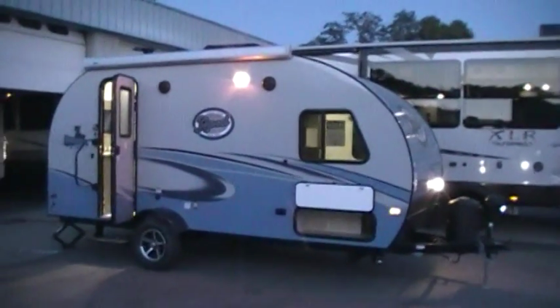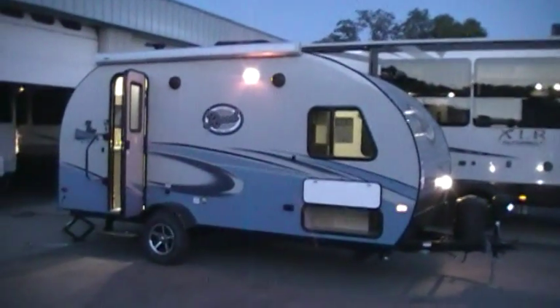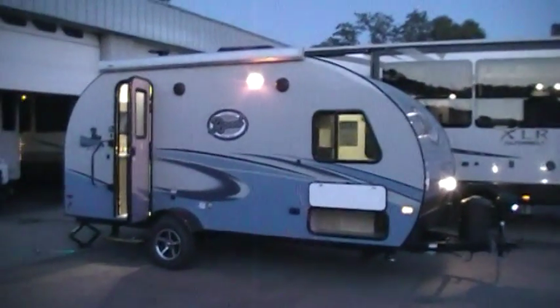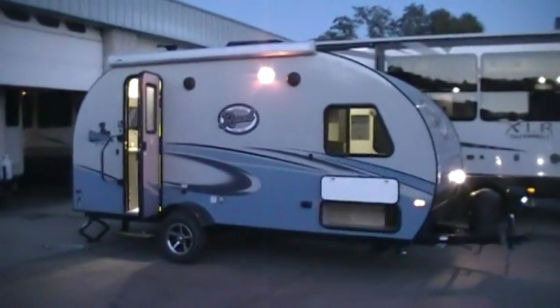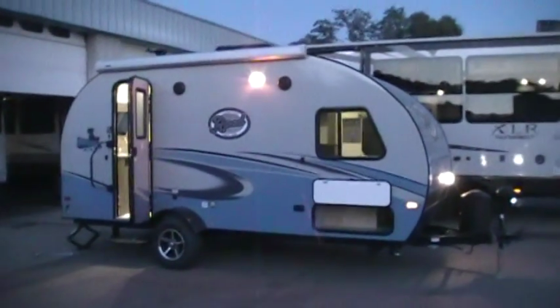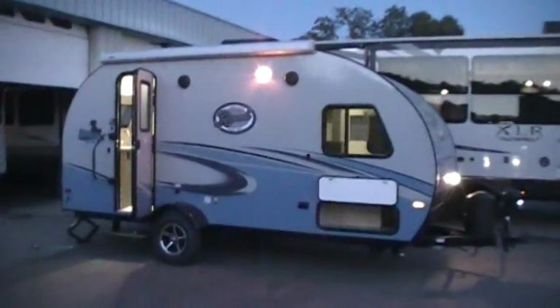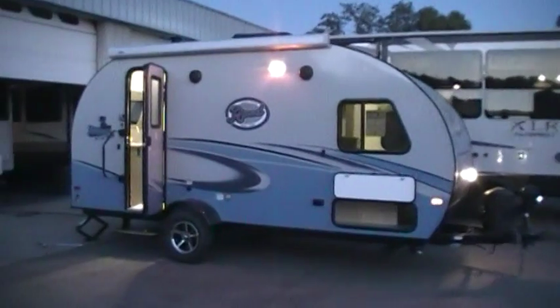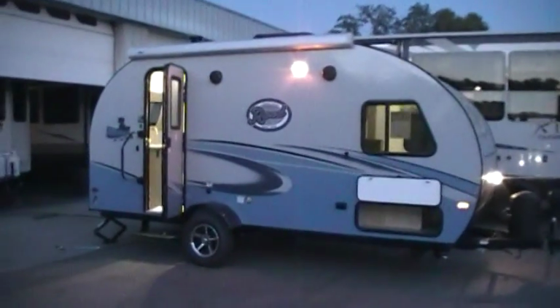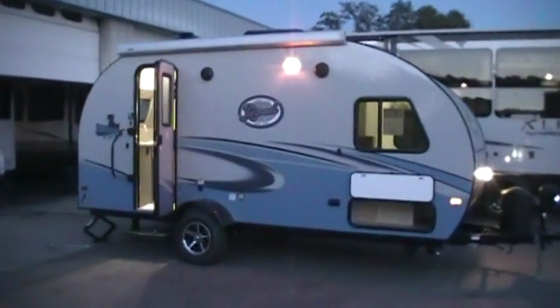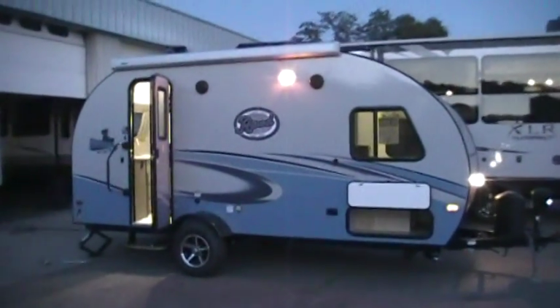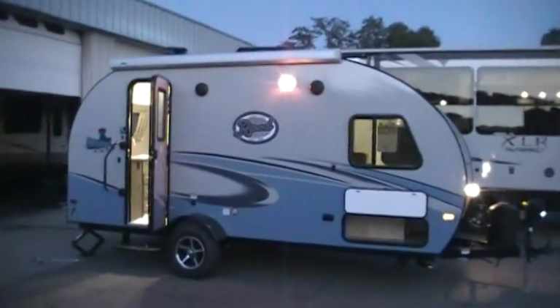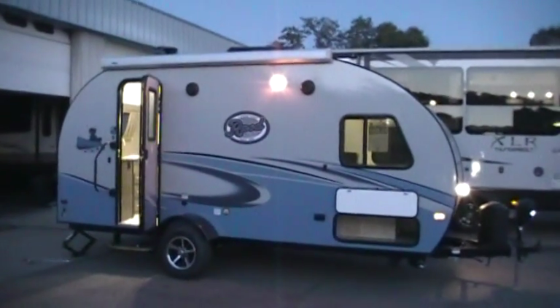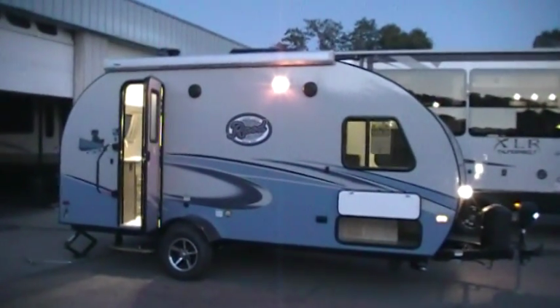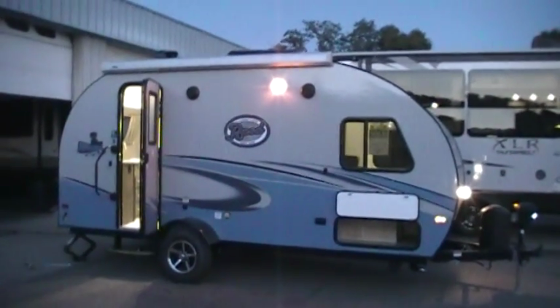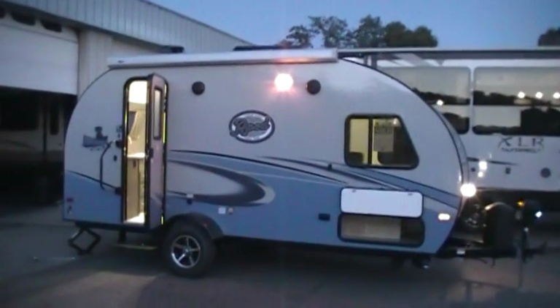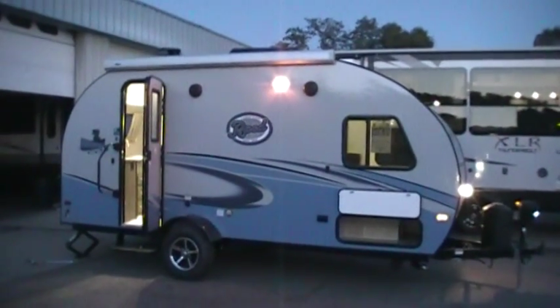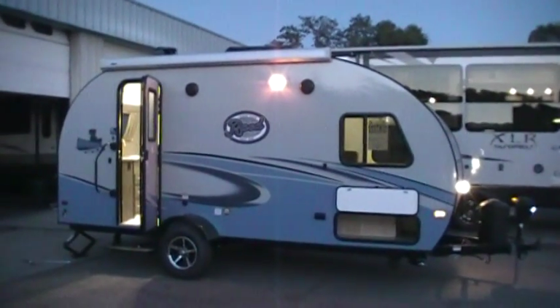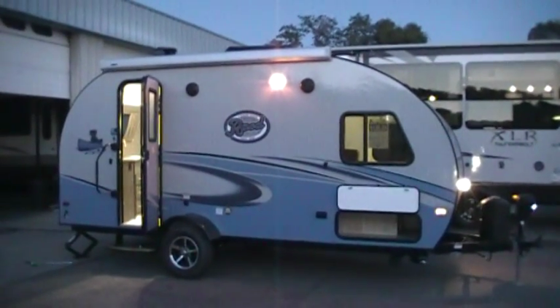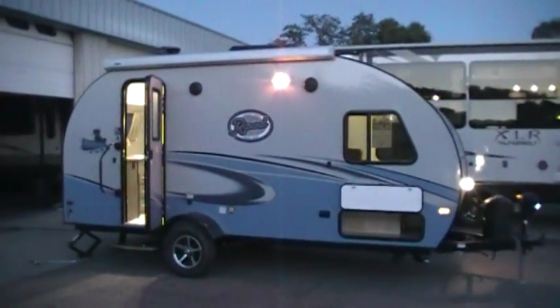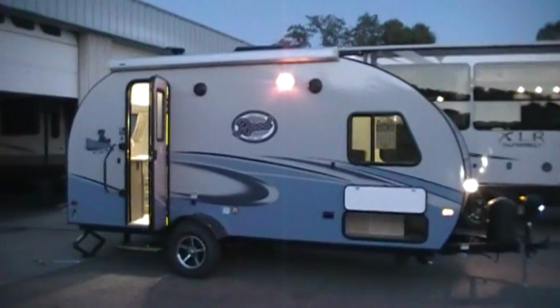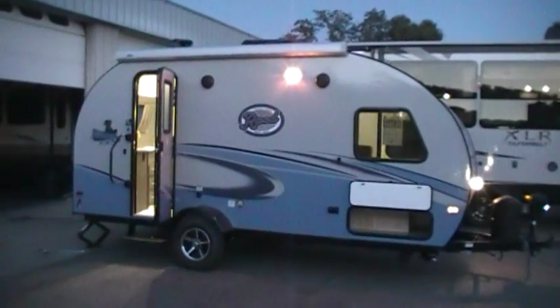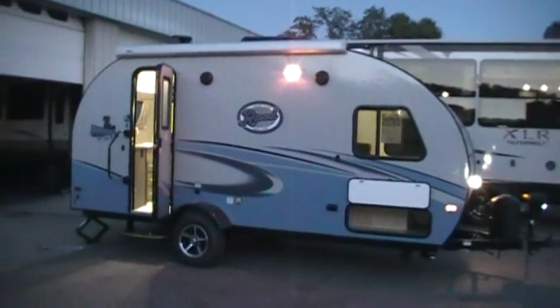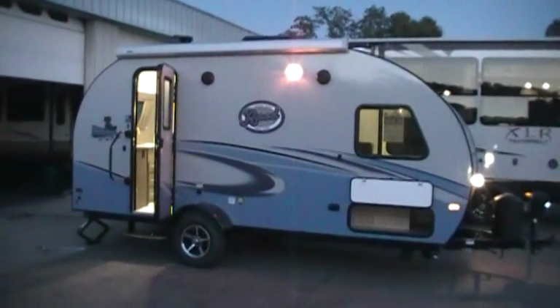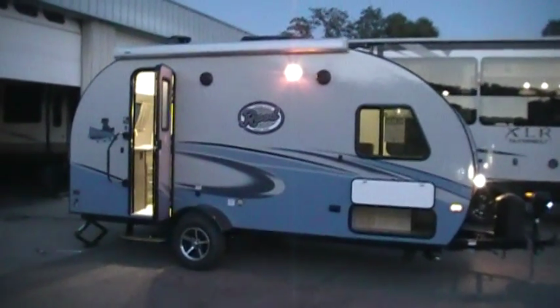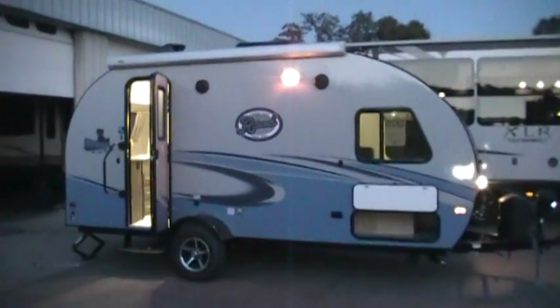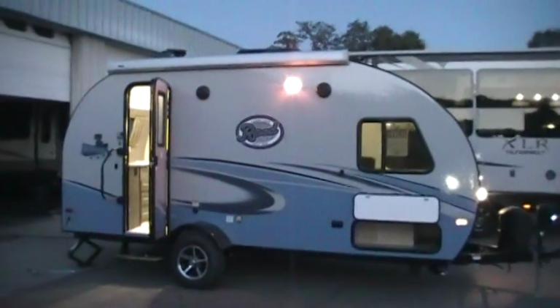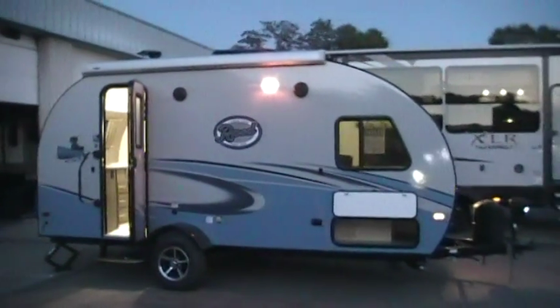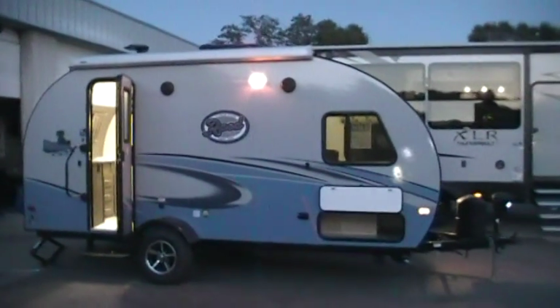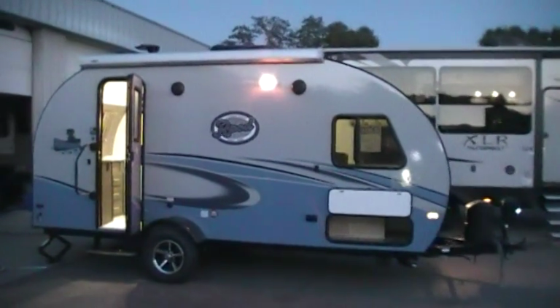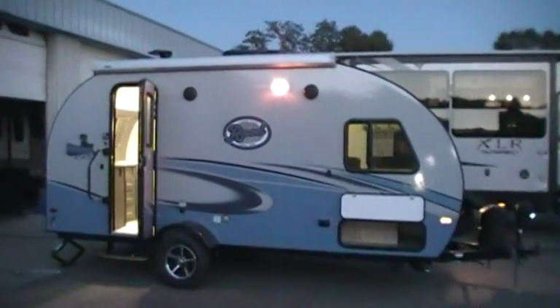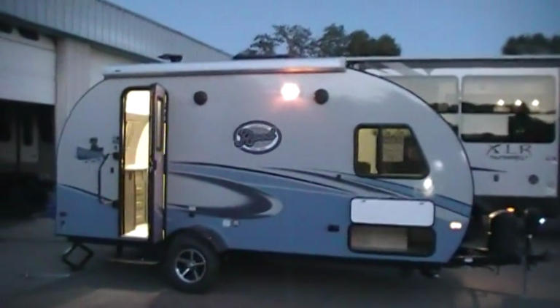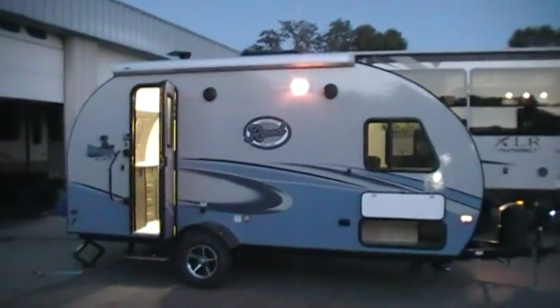Welcome to another video on the R-Pod Camper. Today we're going to take a look at a brand new 2017 and a half R-Pod 179. We'll take a few minutes walking around the outside and inside.